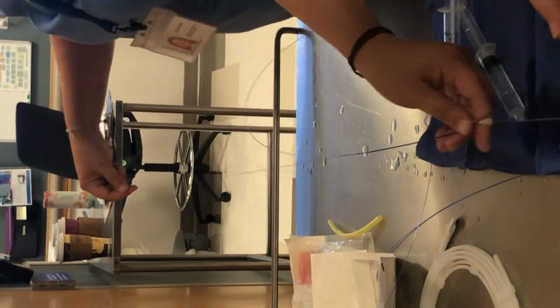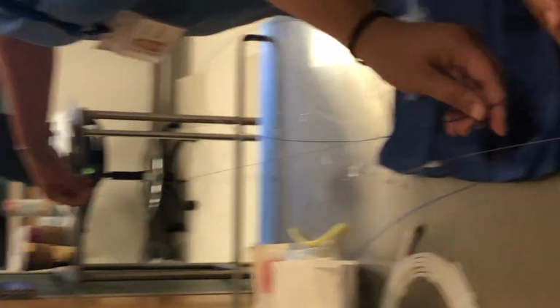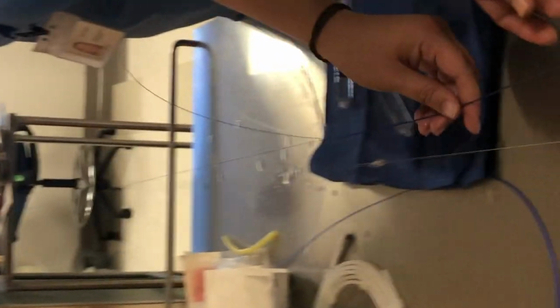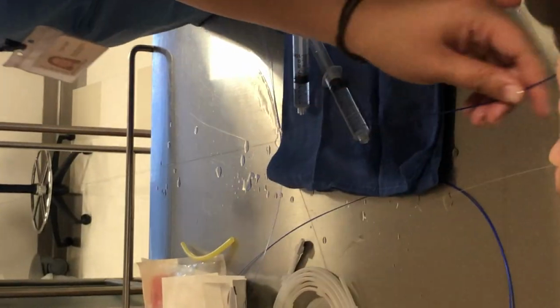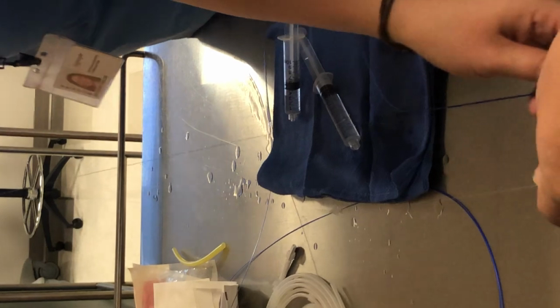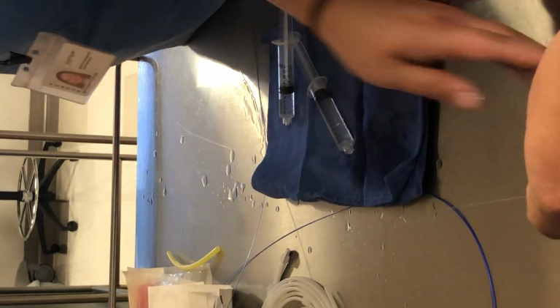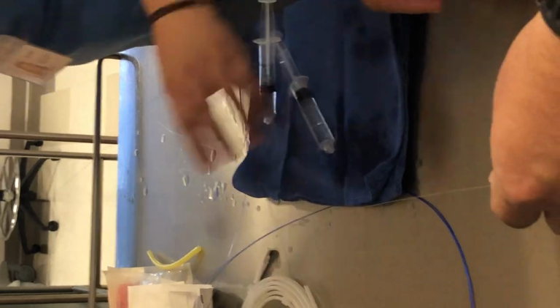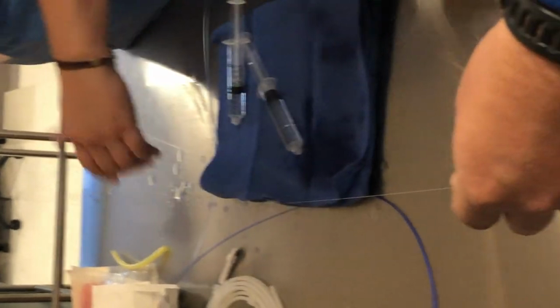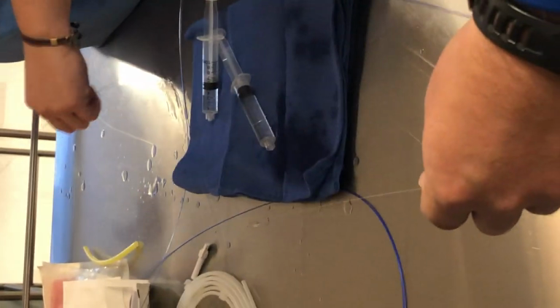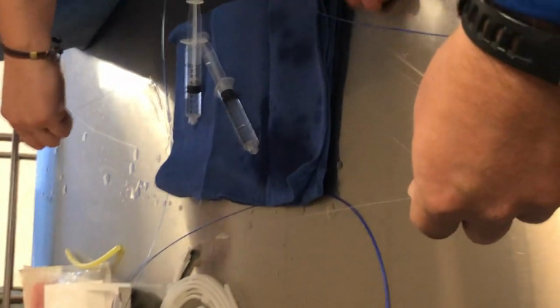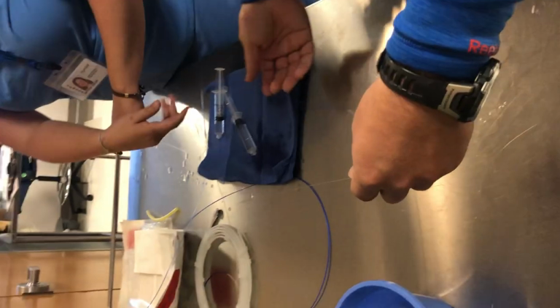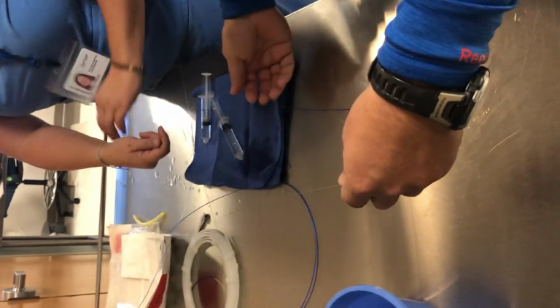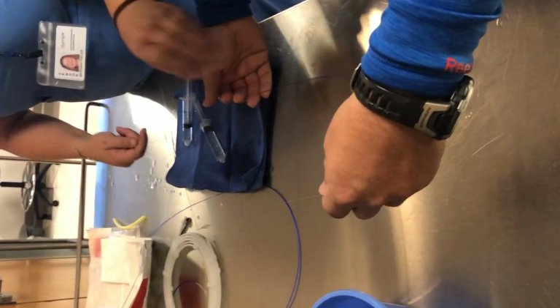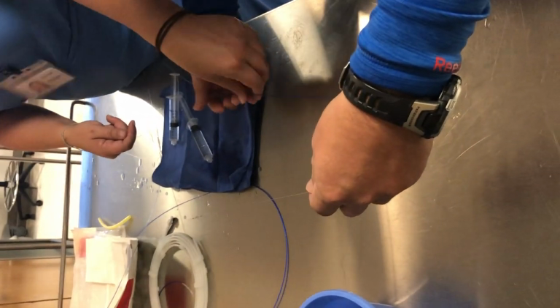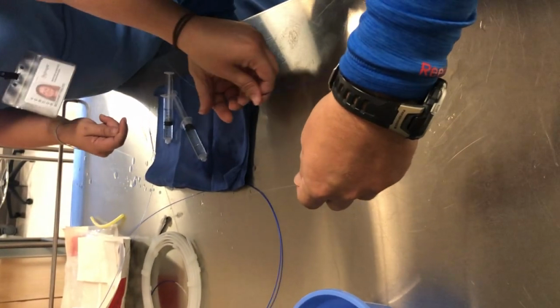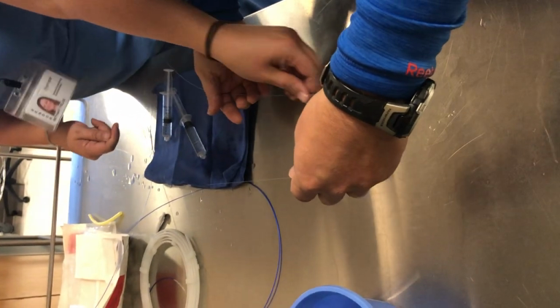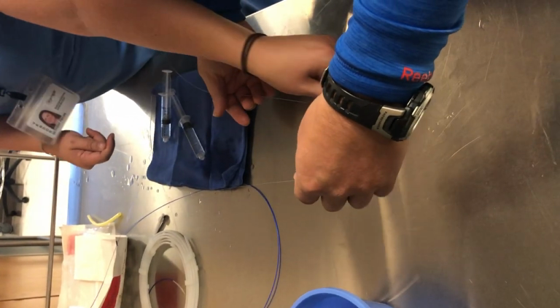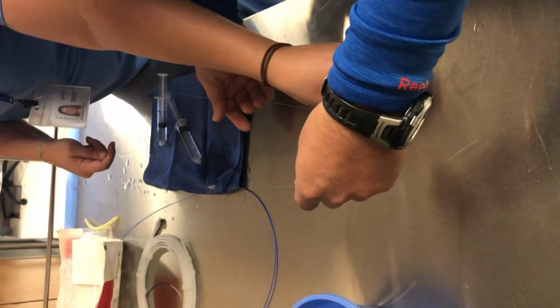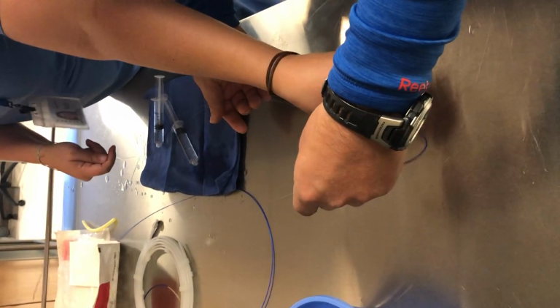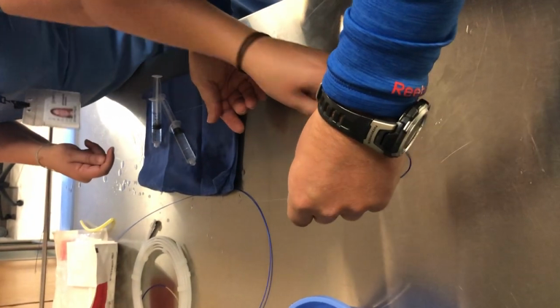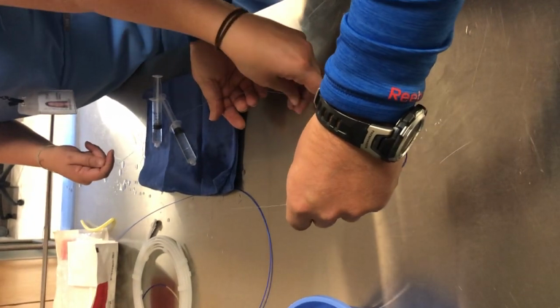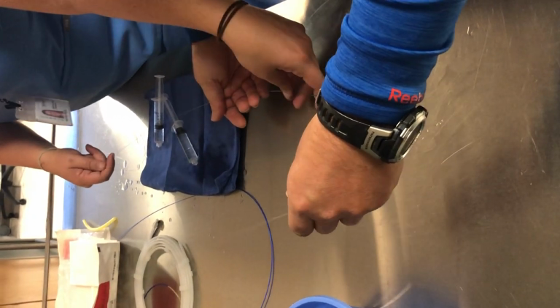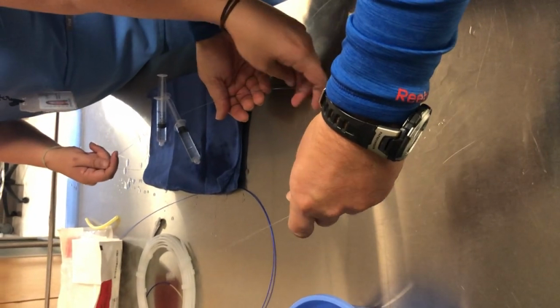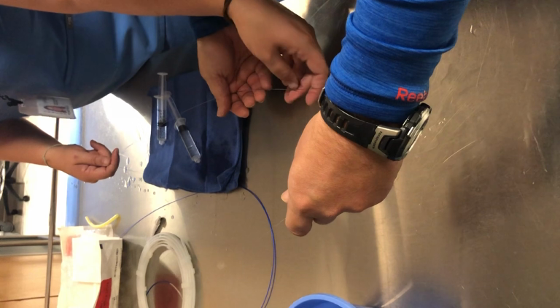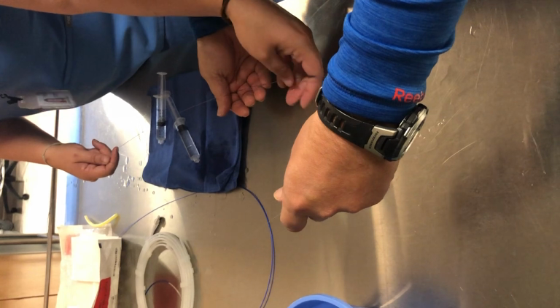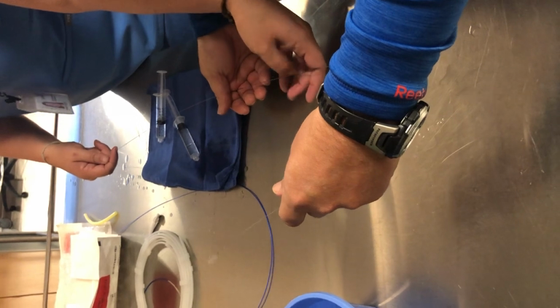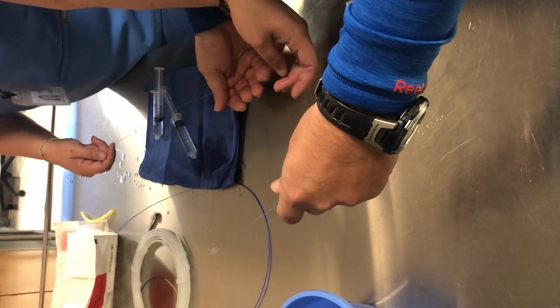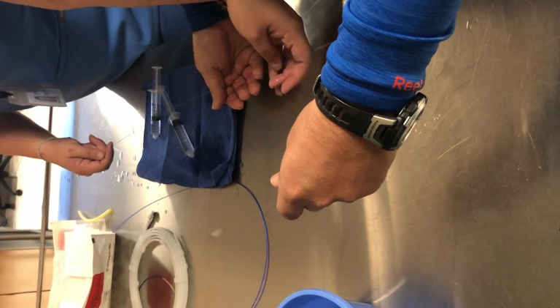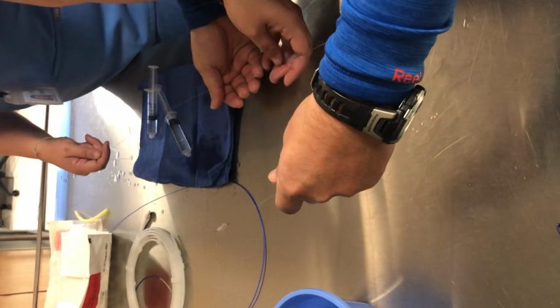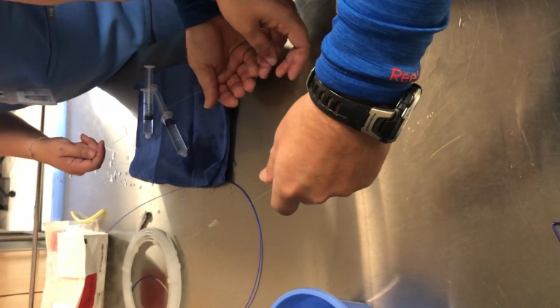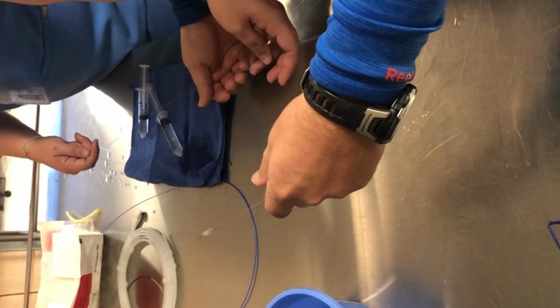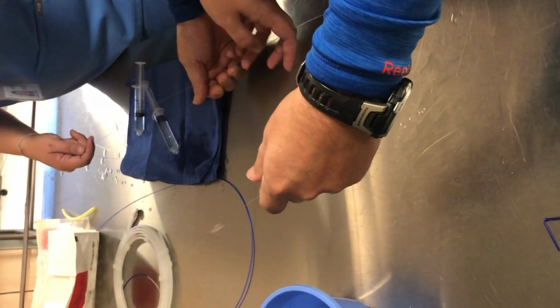This is going to go through the hemostatic valve up to where we have it in the carotid. There is a distal marker on here.